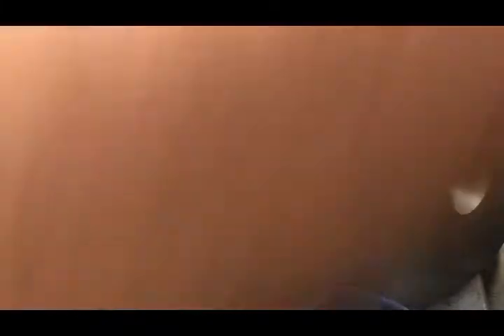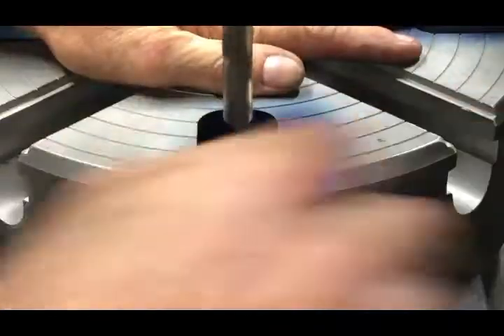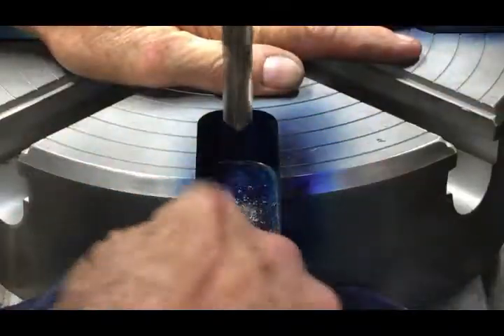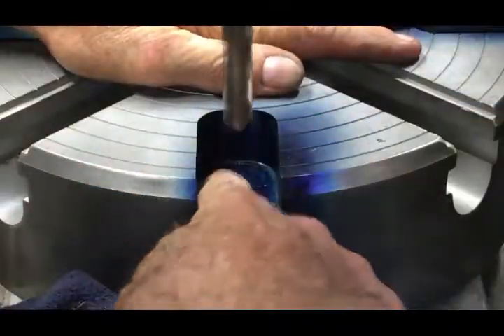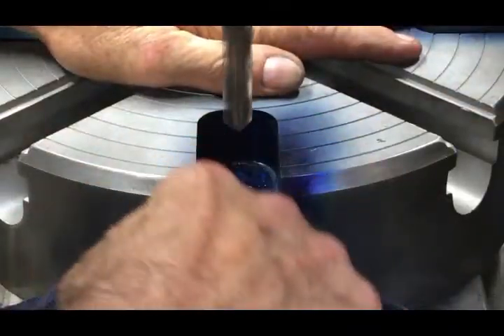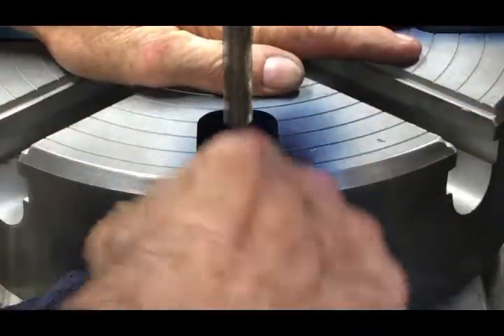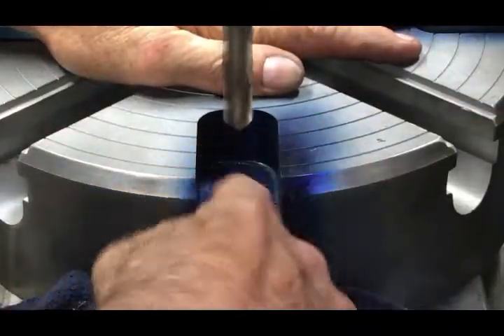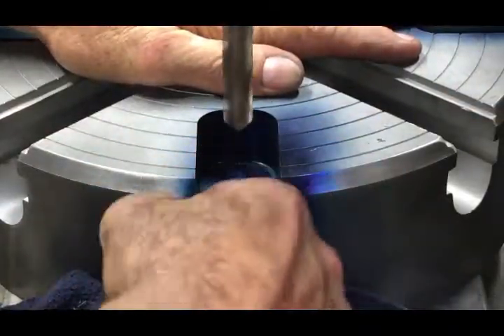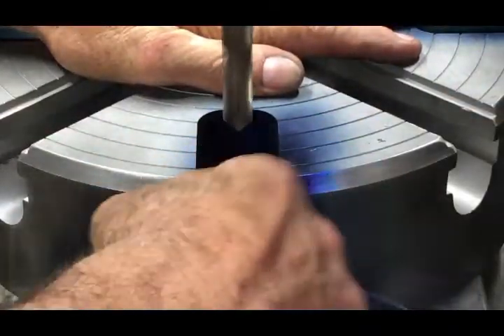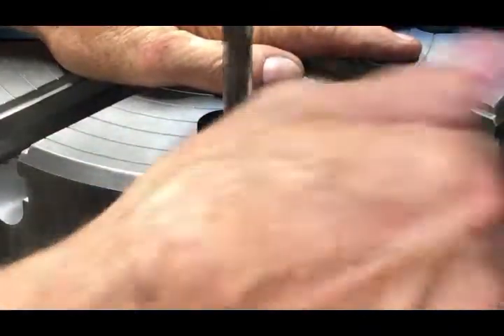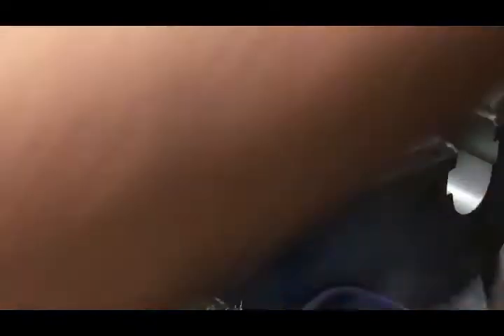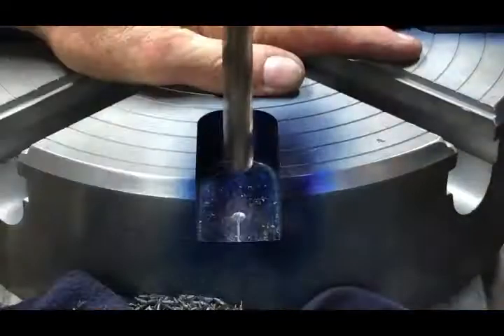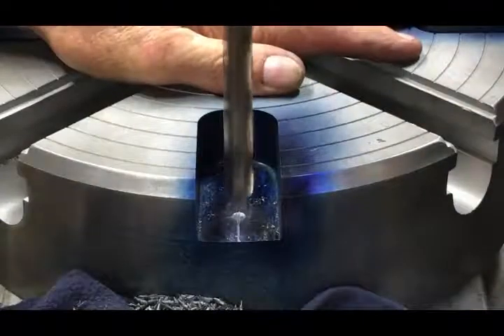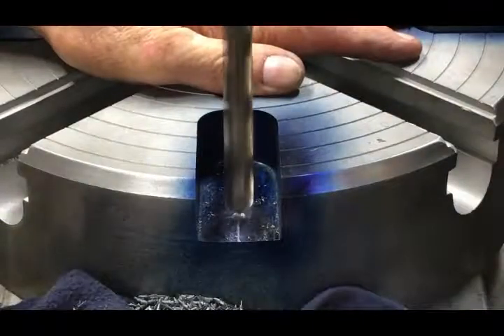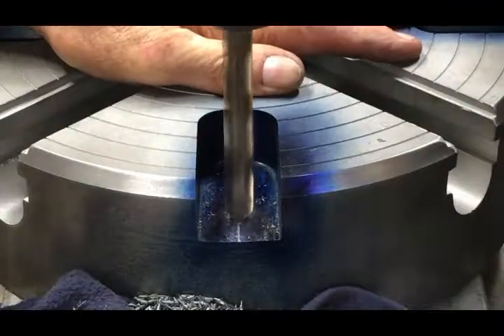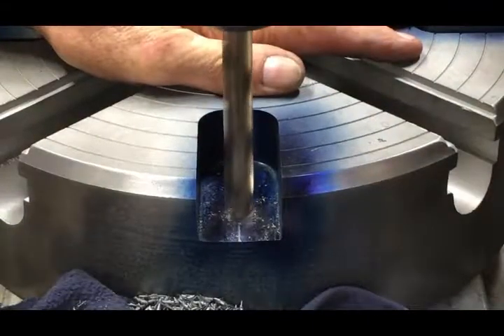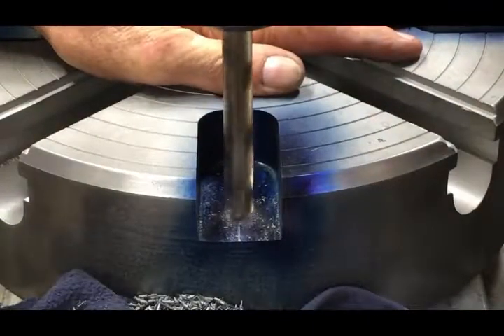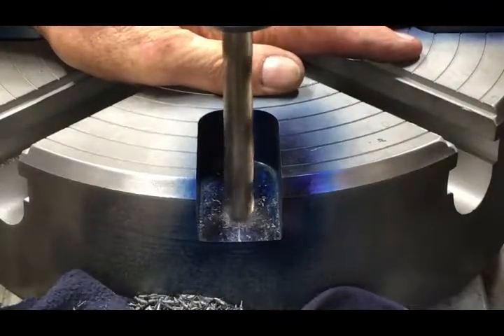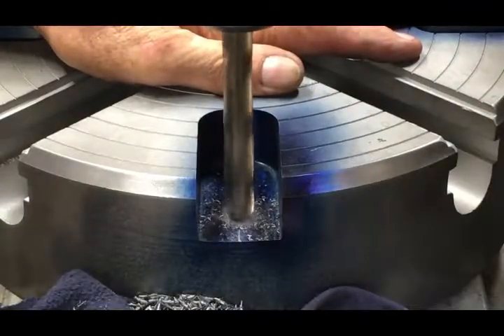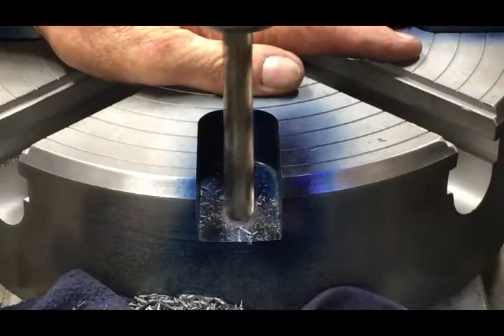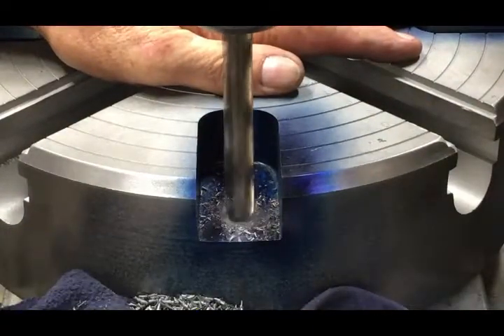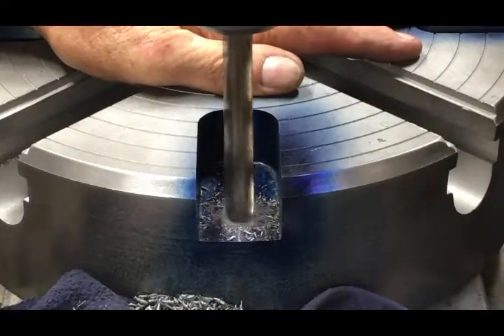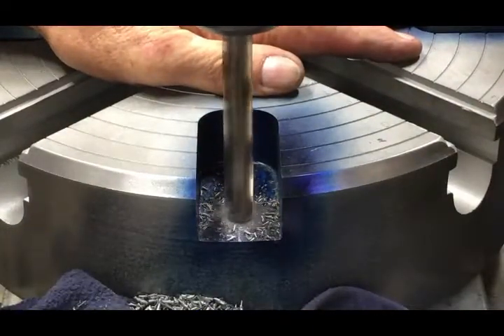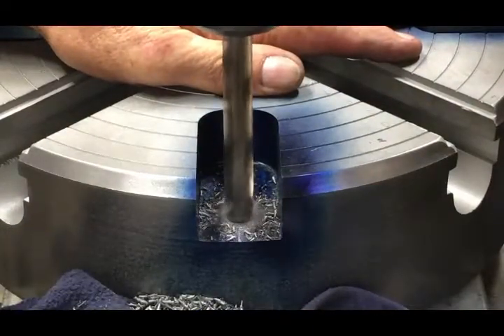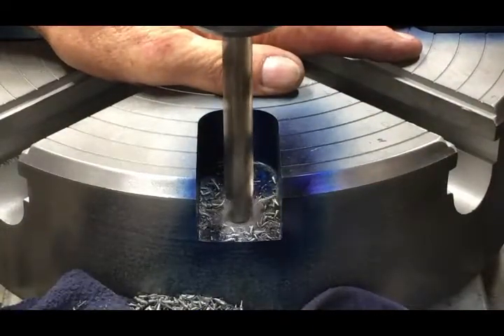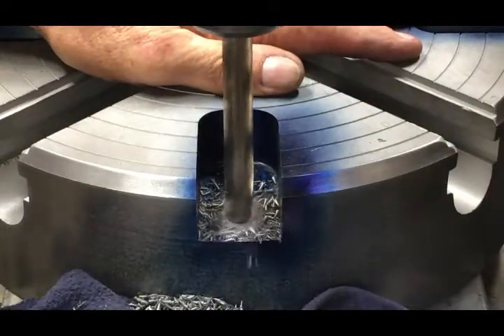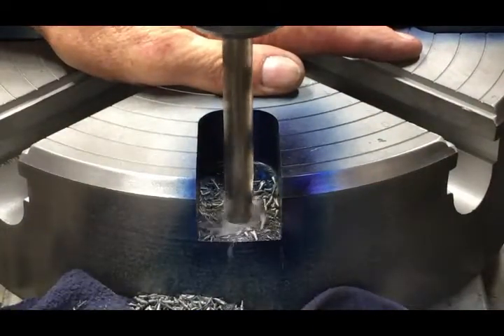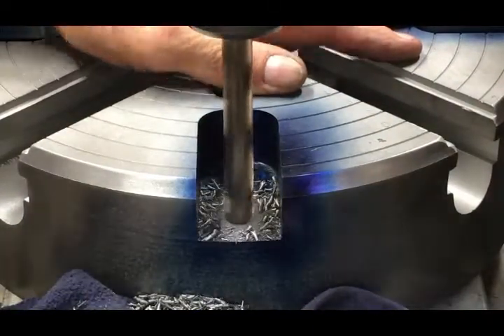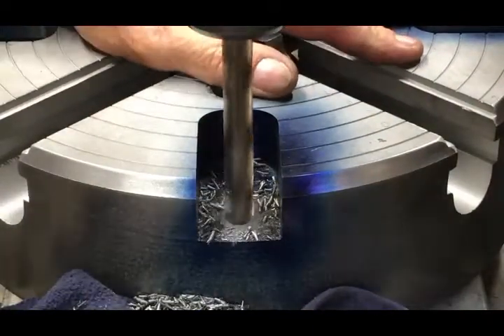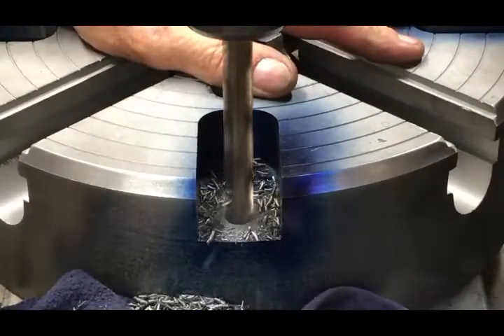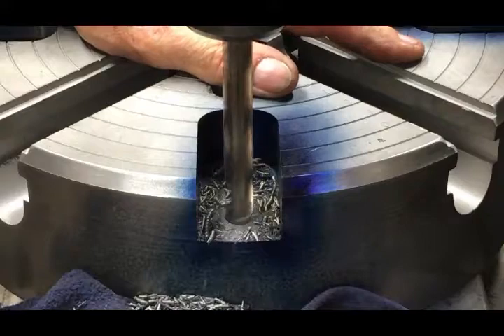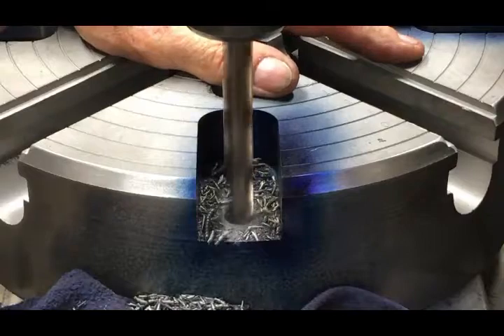I'm punching through with a half-inch drill bit and then I'll go over with just a slightly oversized one just to give me a little wiggle room.